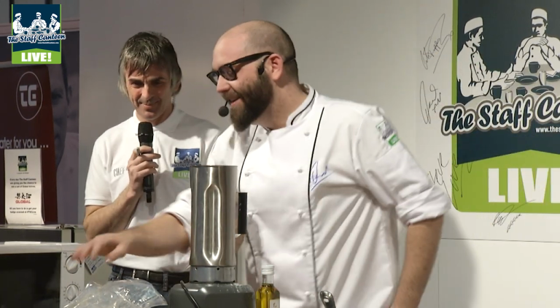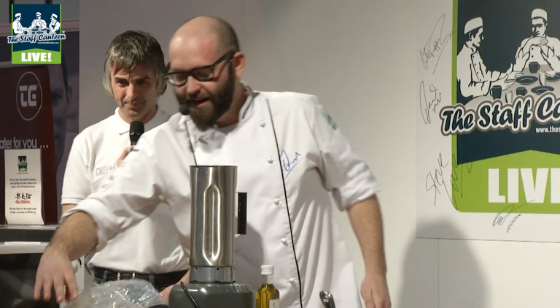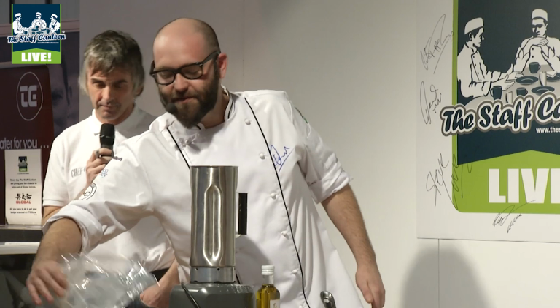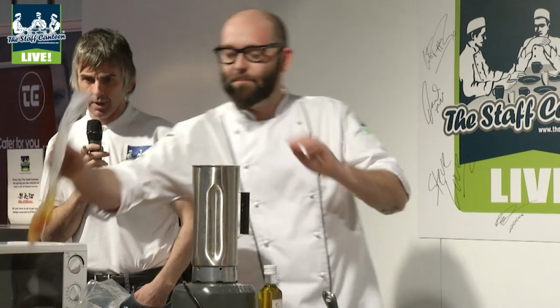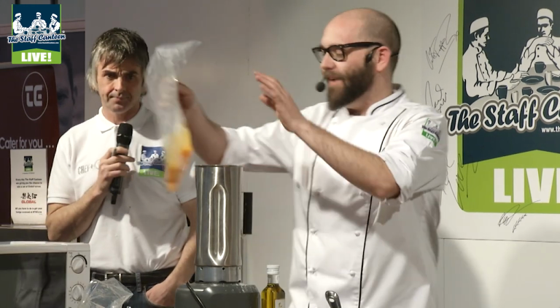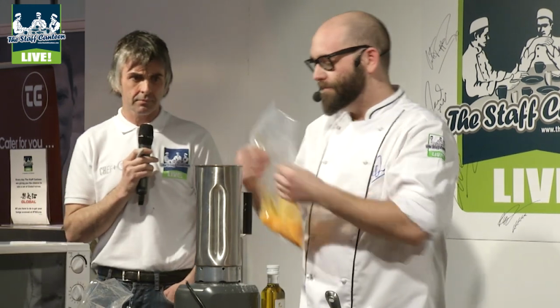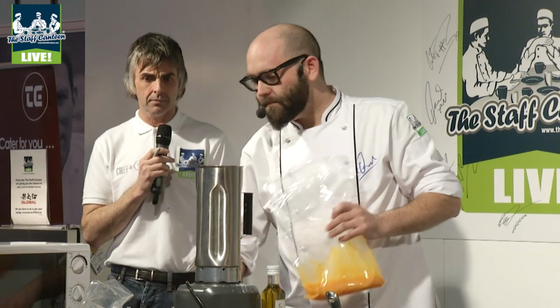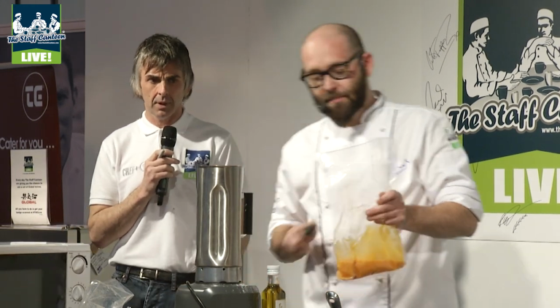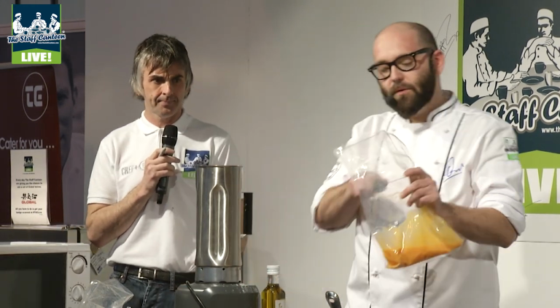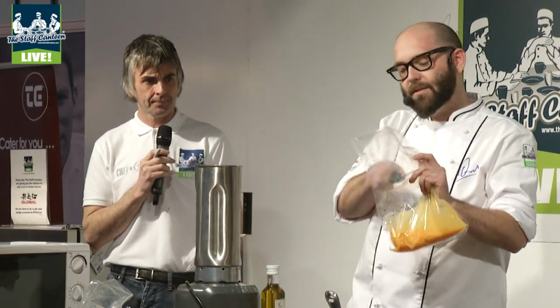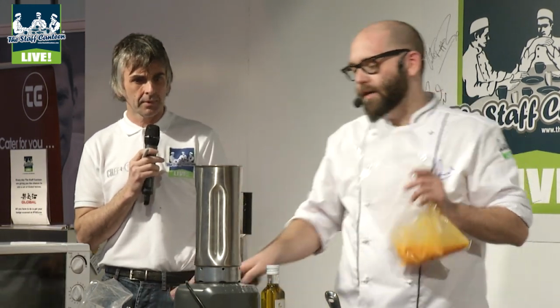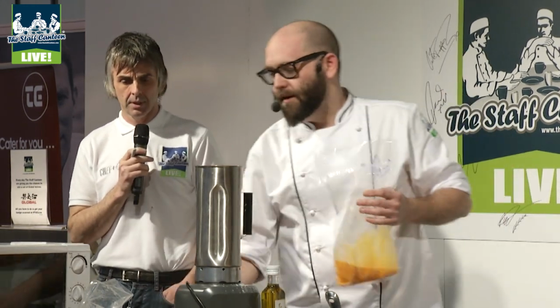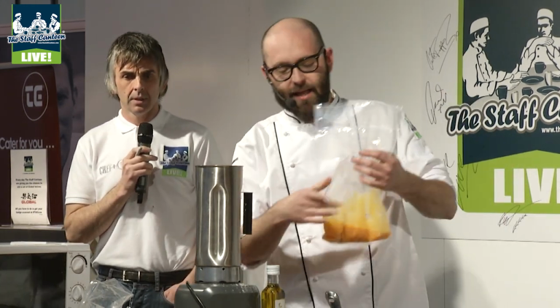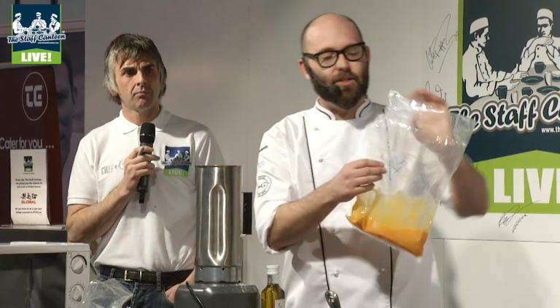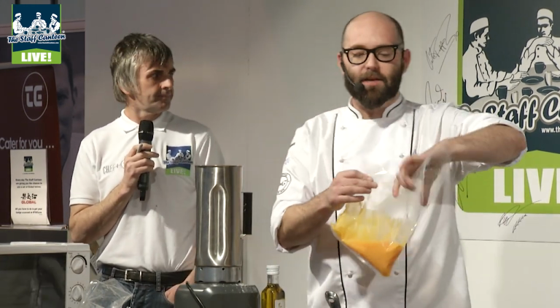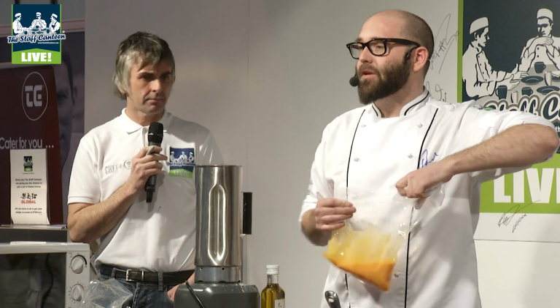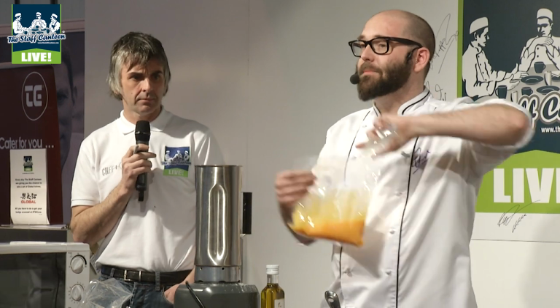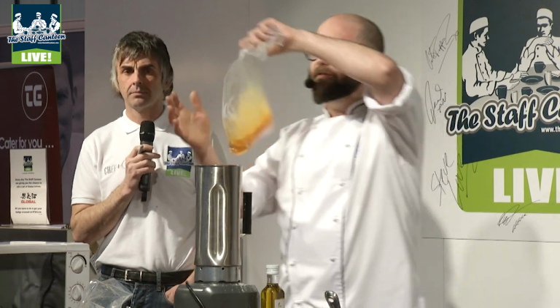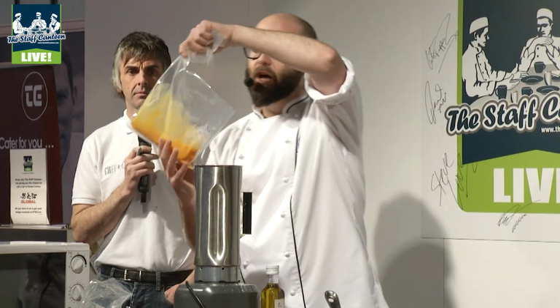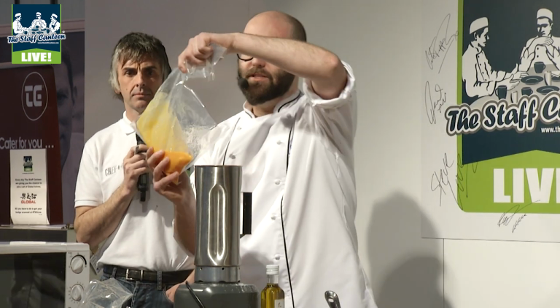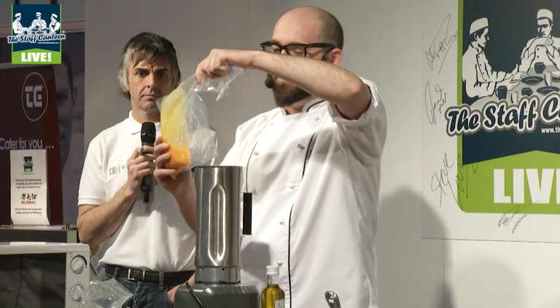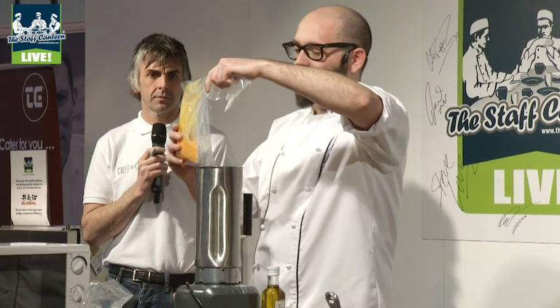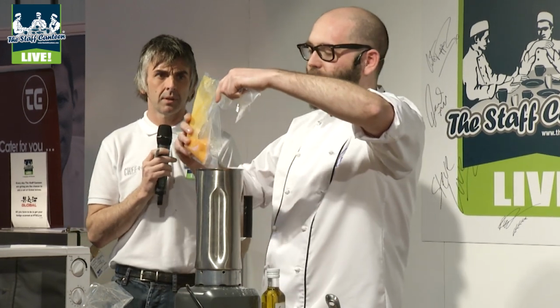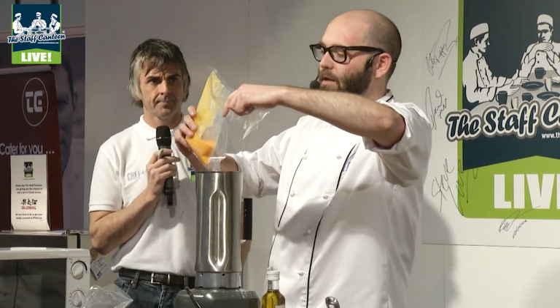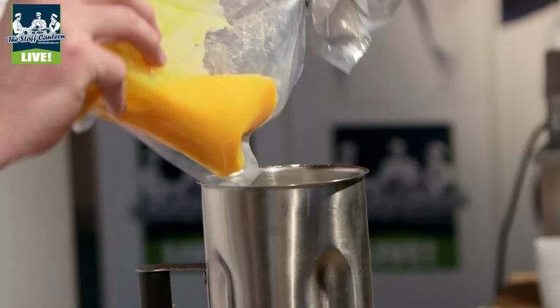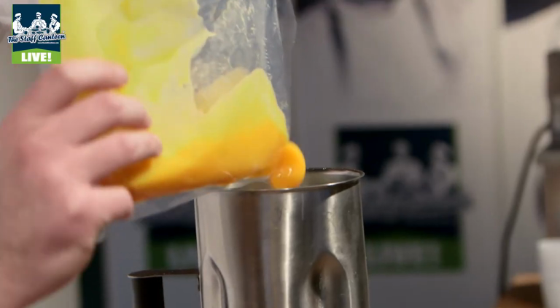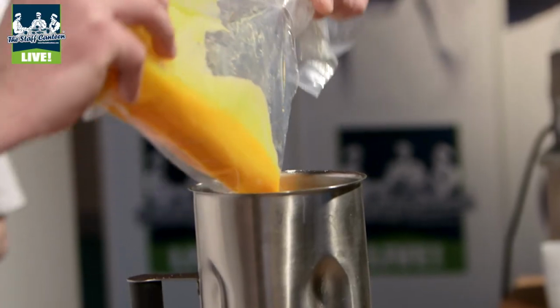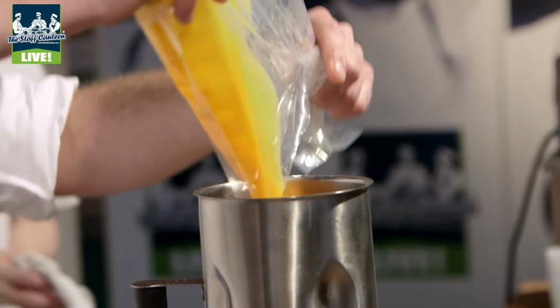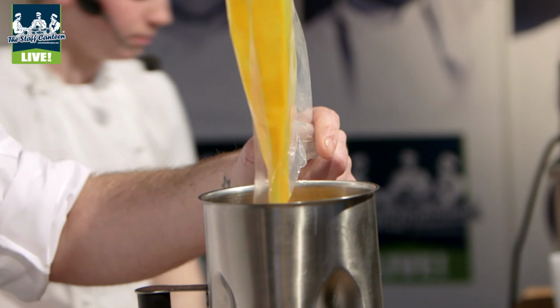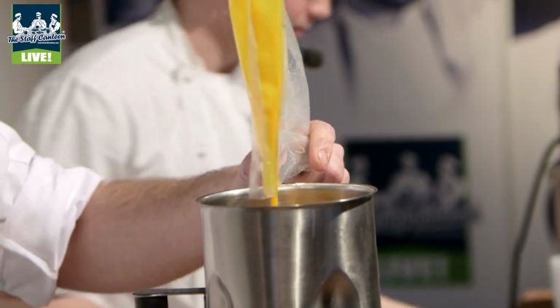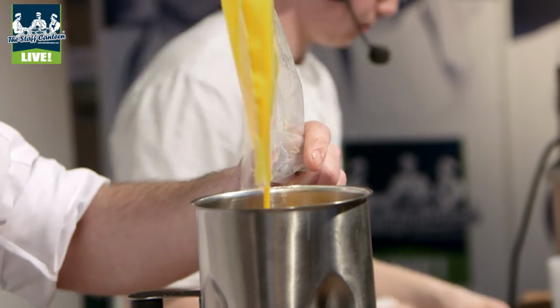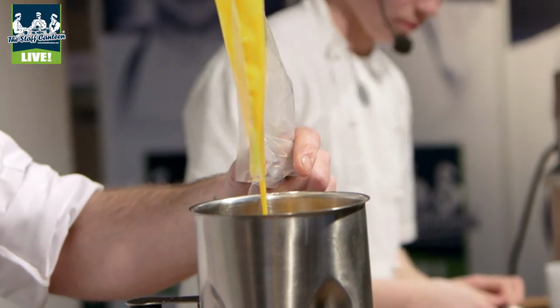In here we've just got some plain flour, some egg yolks and some egg whites. The eggs are just going to give it the body to be able to lift, making a really aerated light foam.